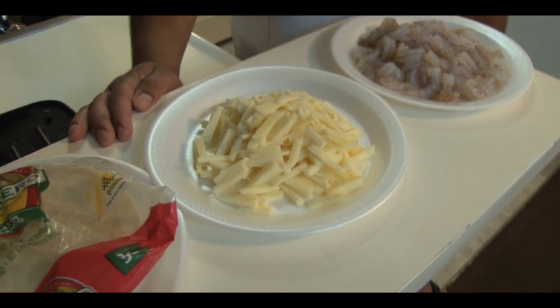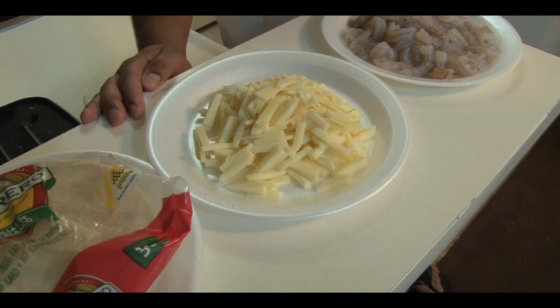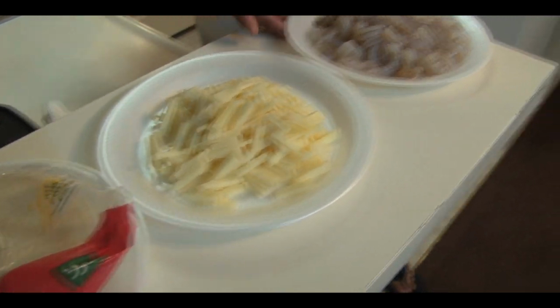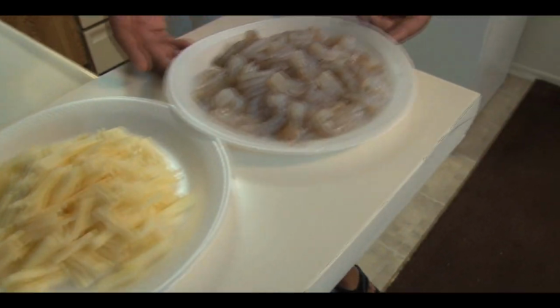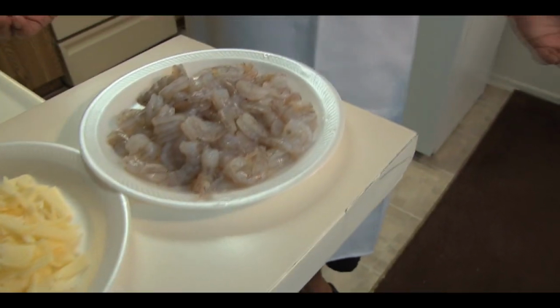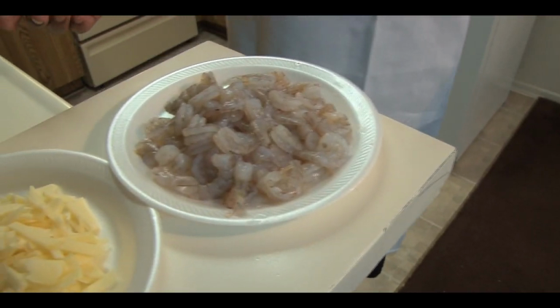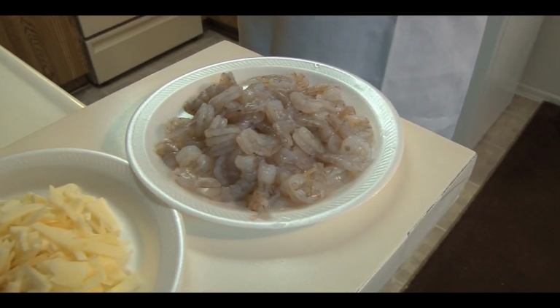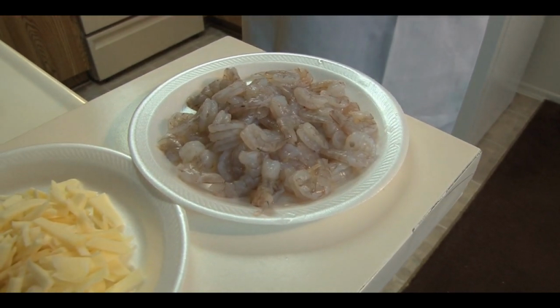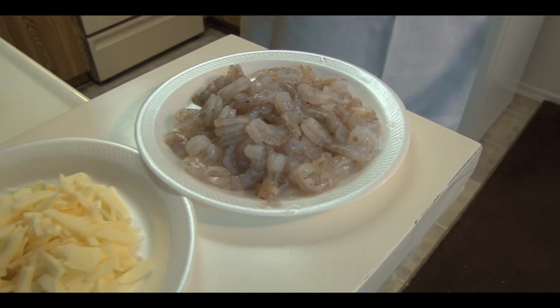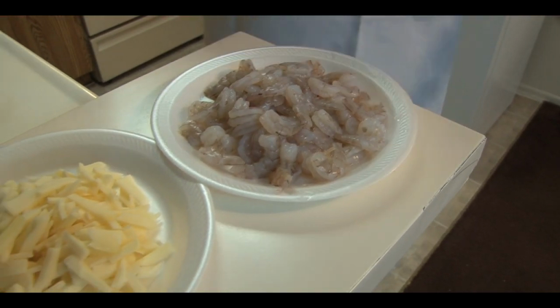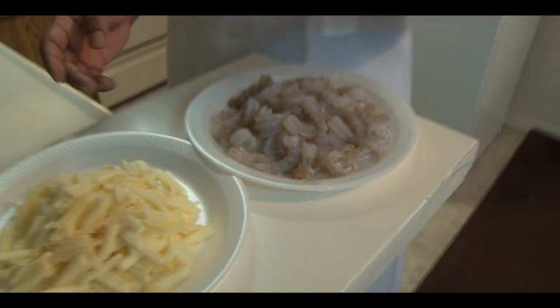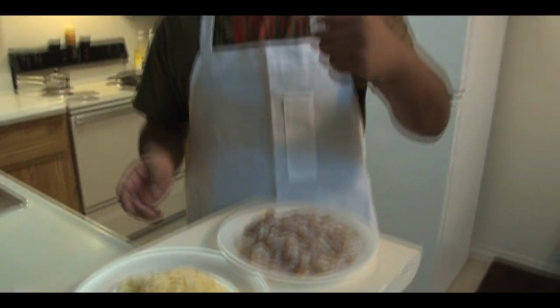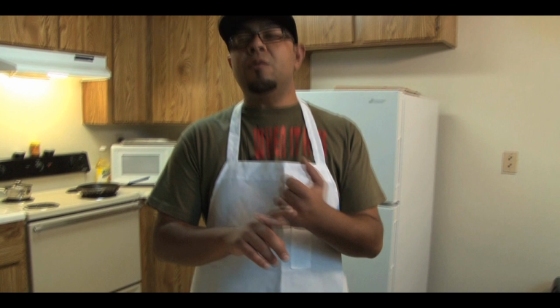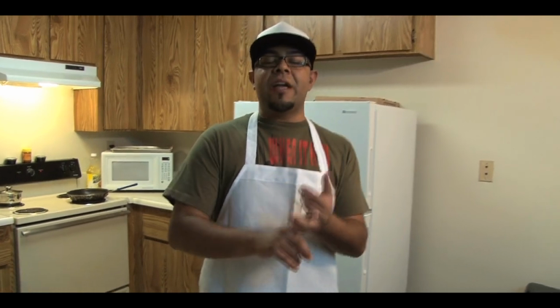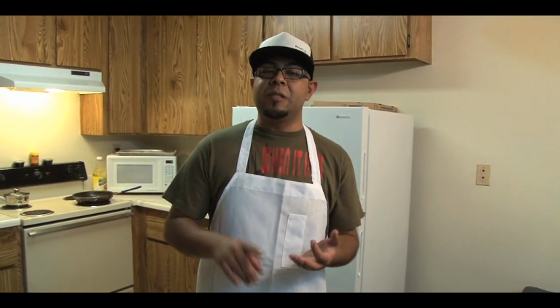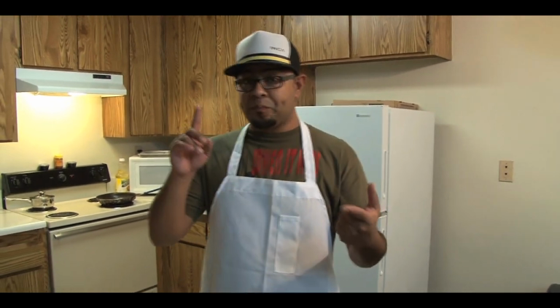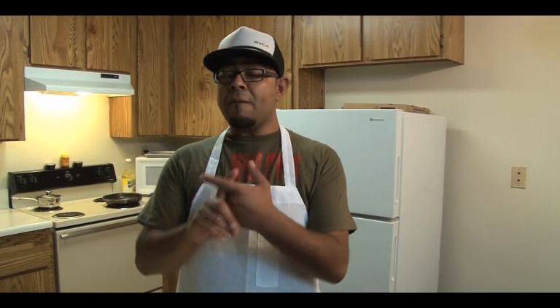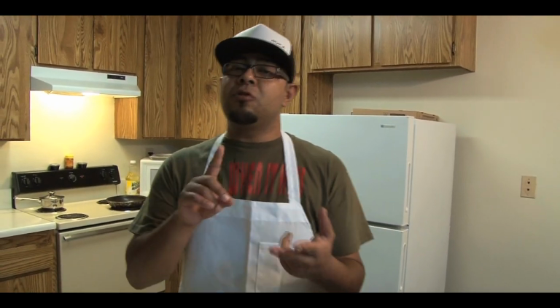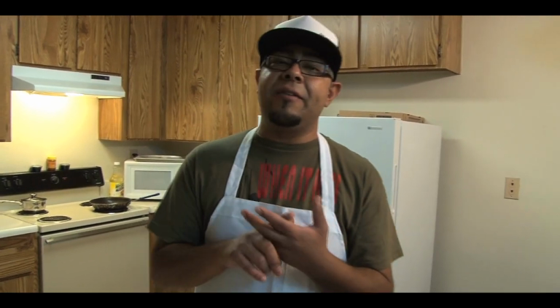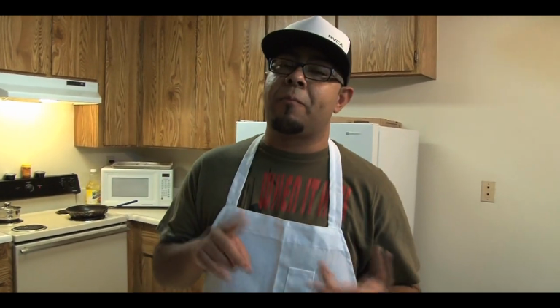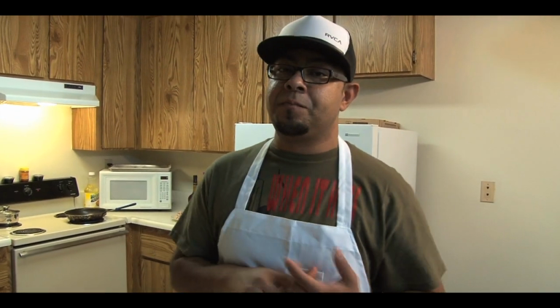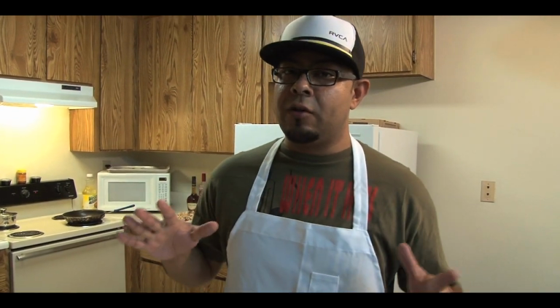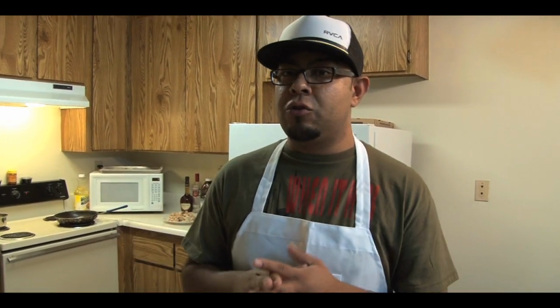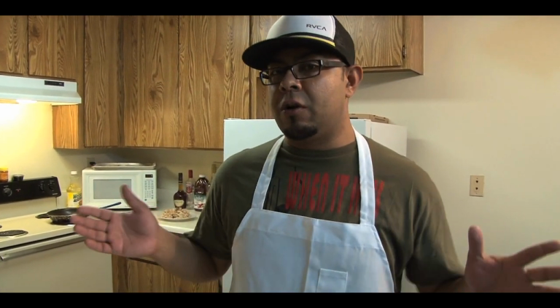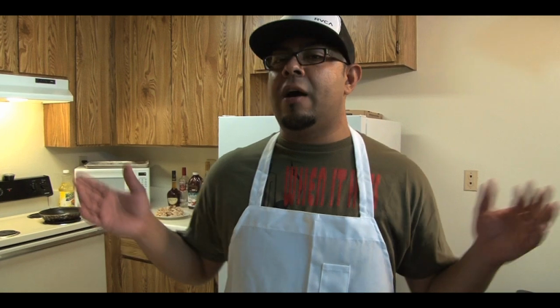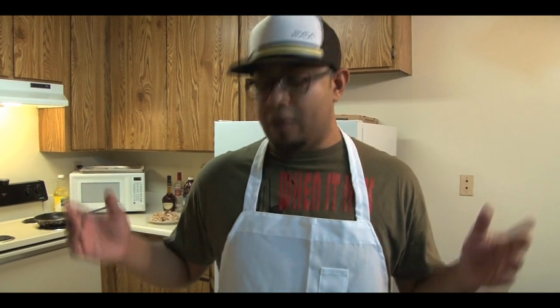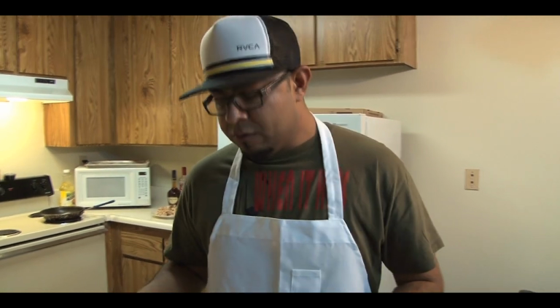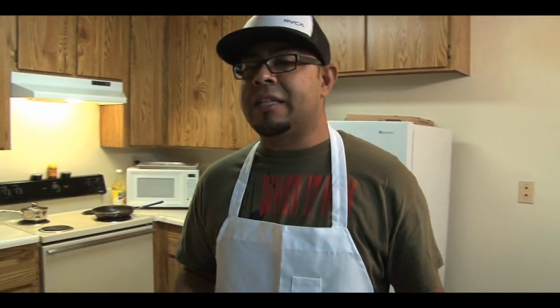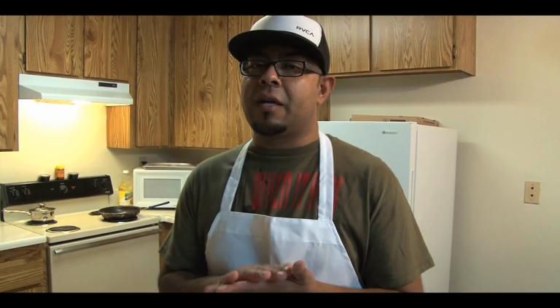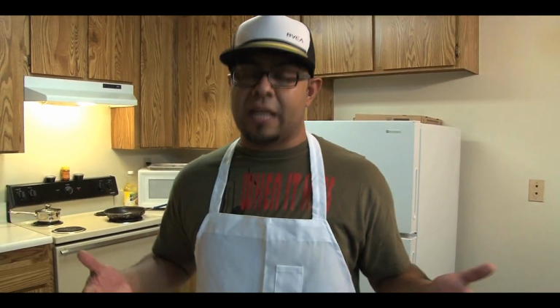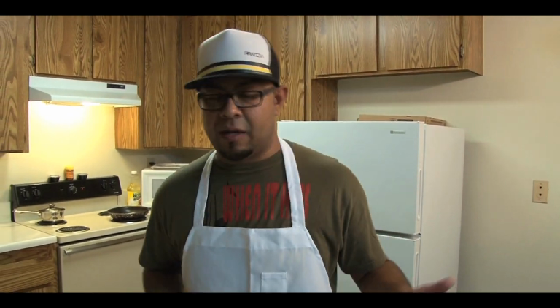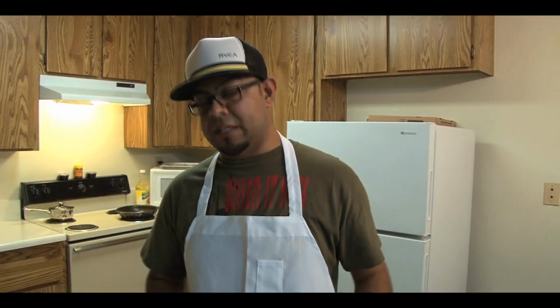And then we got 51-70 shrimp. Once again, 51-70 means 51 to 70 shrimp per pound. So that's what you do — totally up to you how big you want them. For something like small quesadillas, I got the smallest shrimp possible.